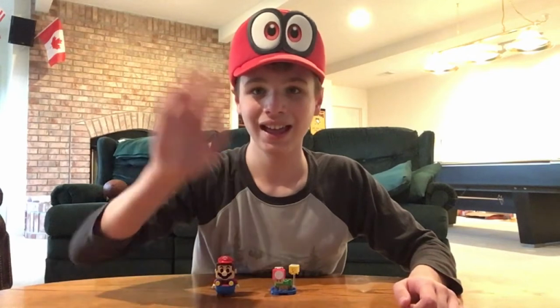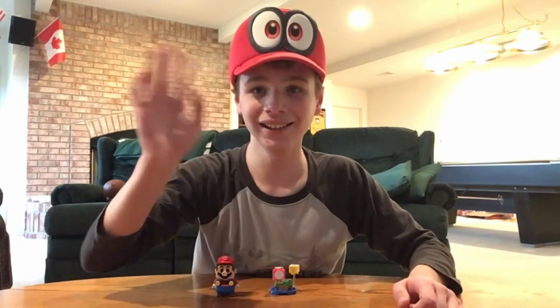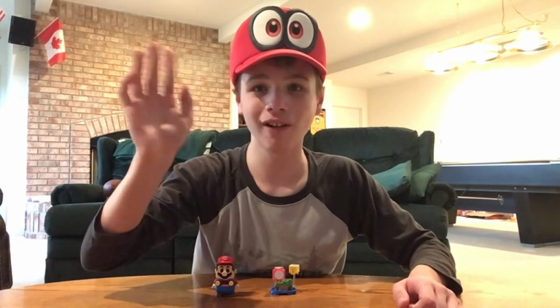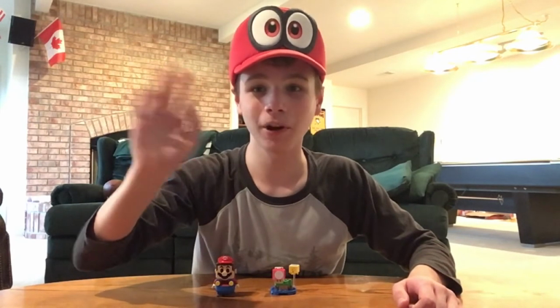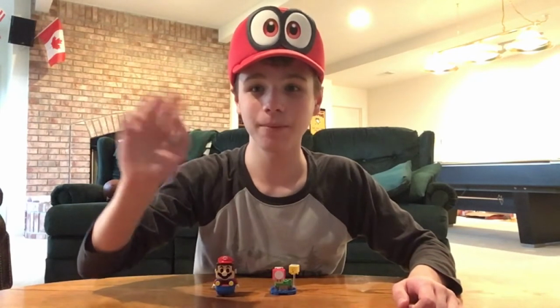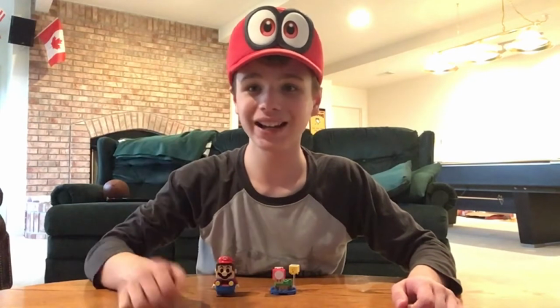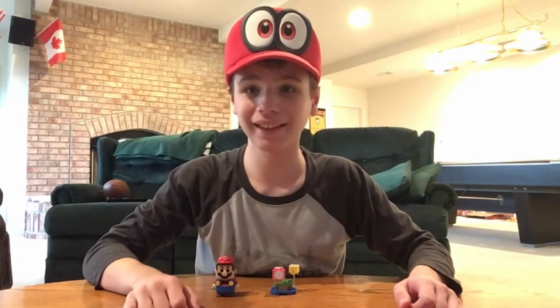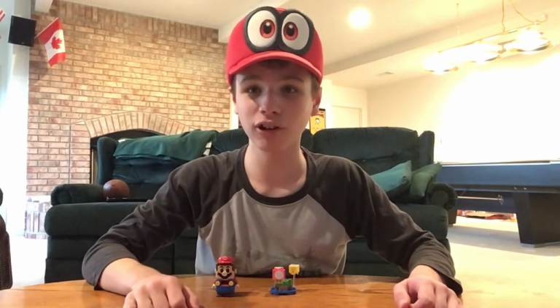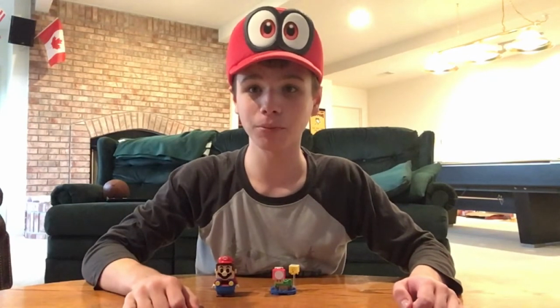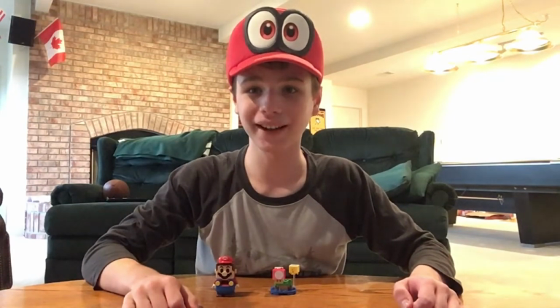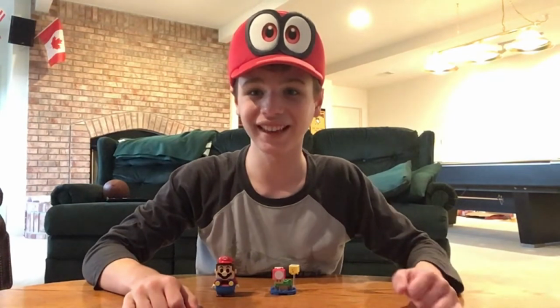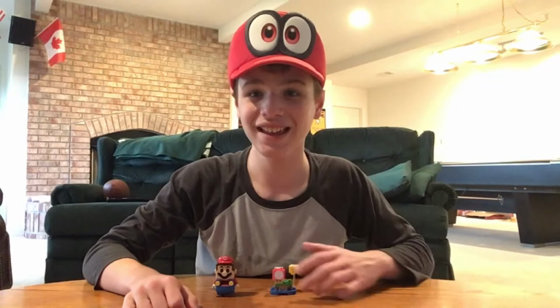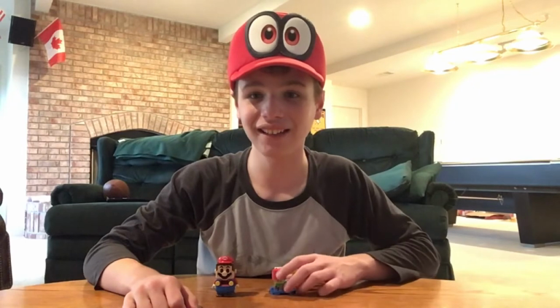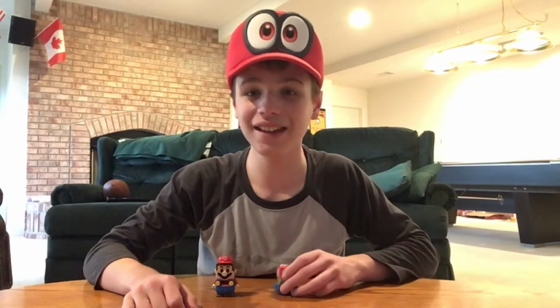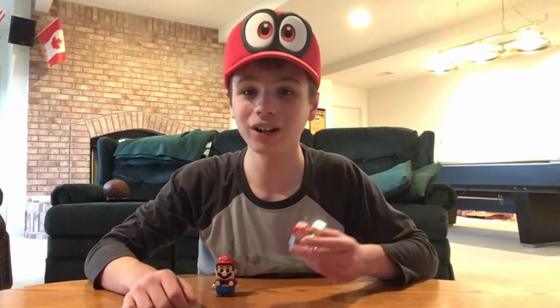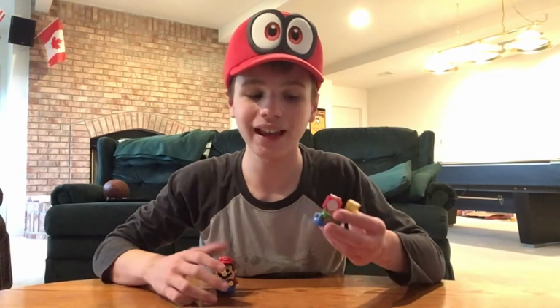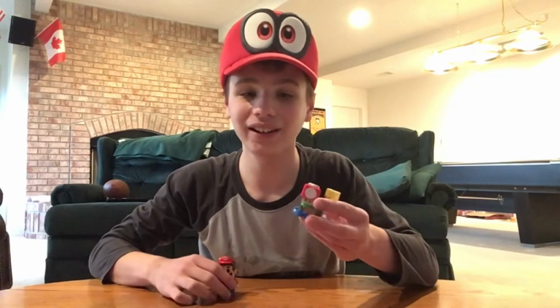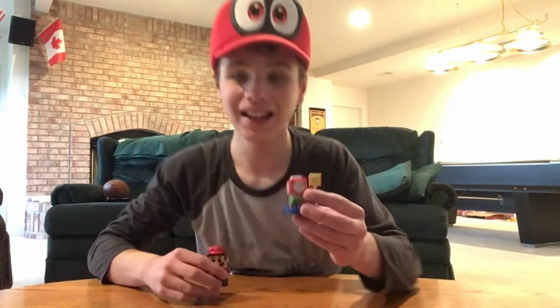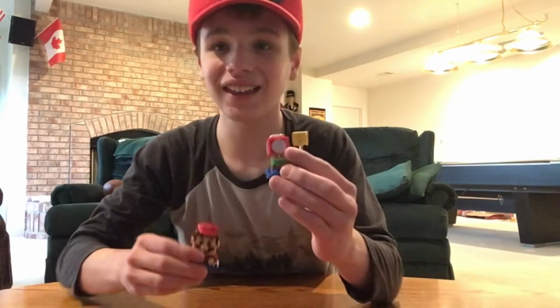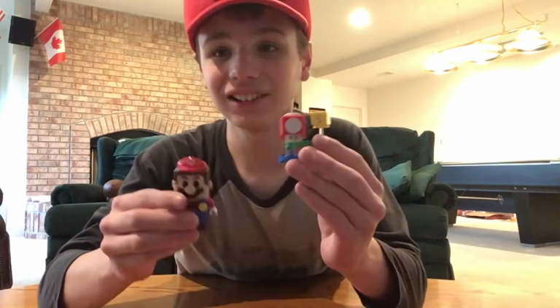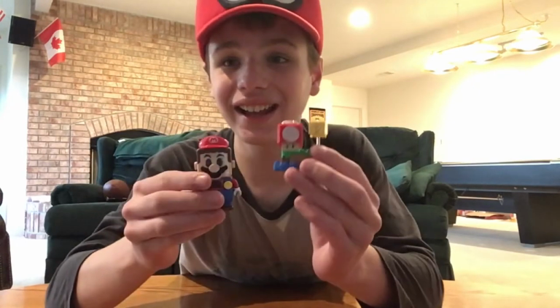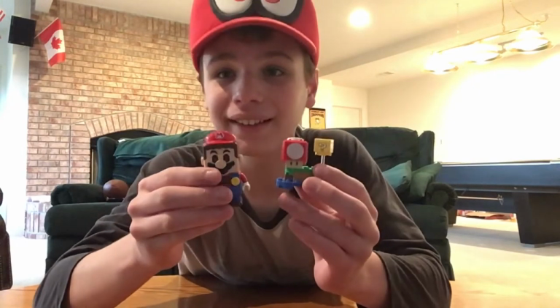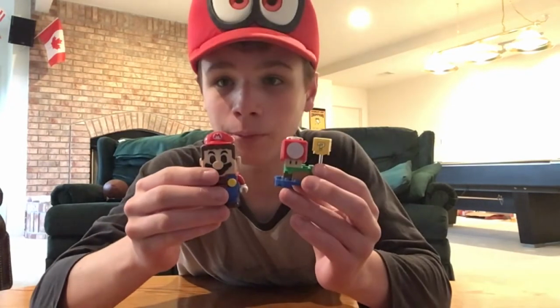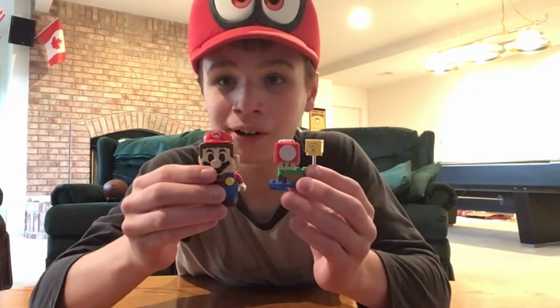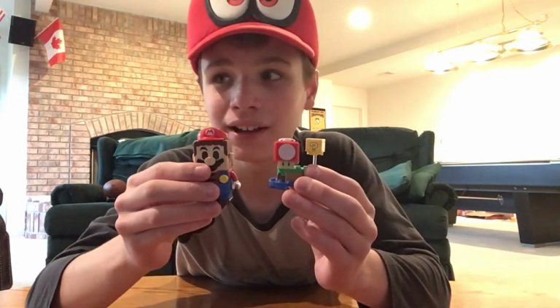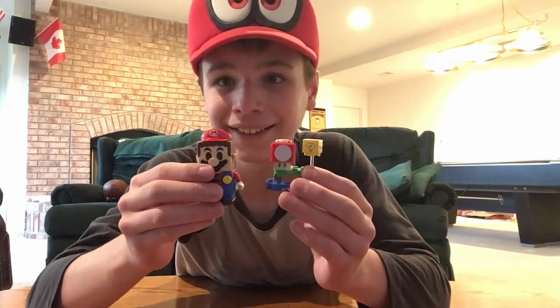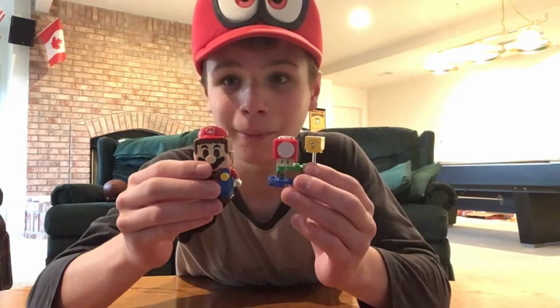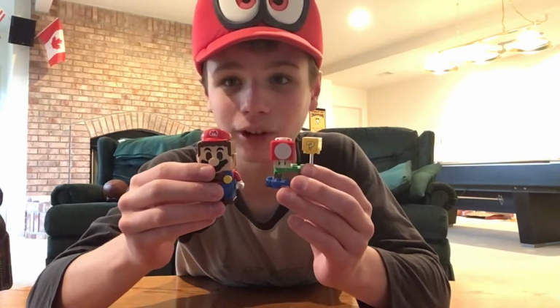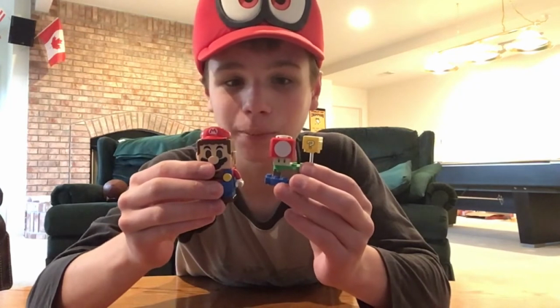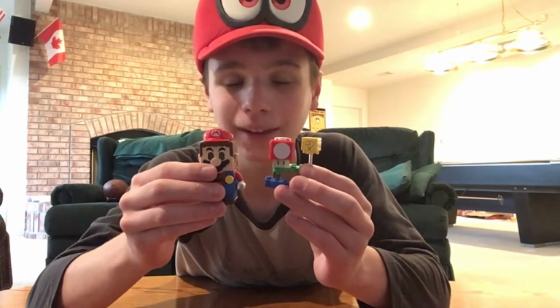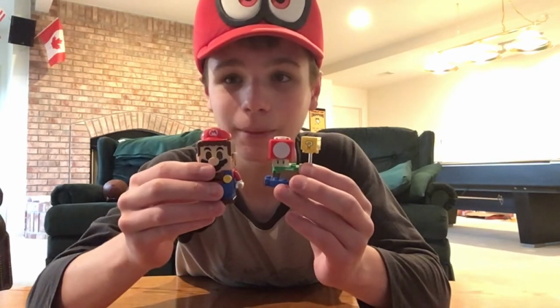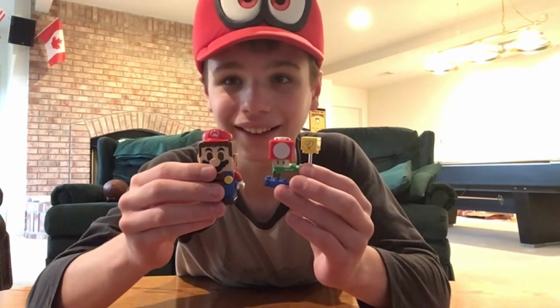Hello everybody. My name is Andrew from BrickmeisterZ, and today we're going to be taking a look at the LEGO Super Mario Super Mushroom Surprise Polybag Set.